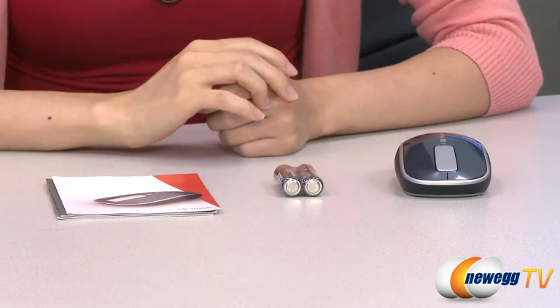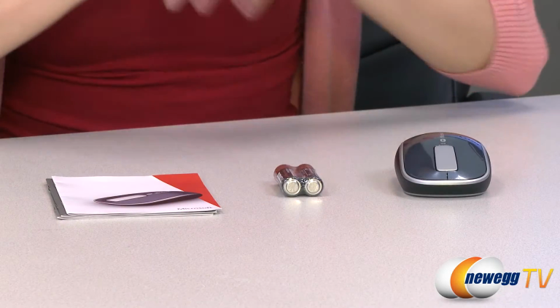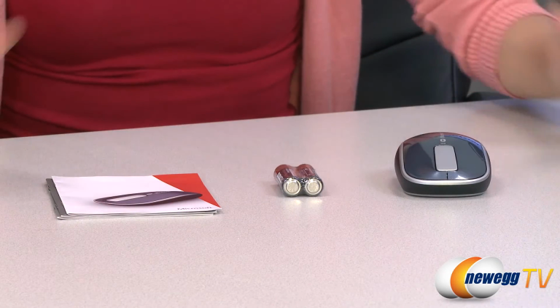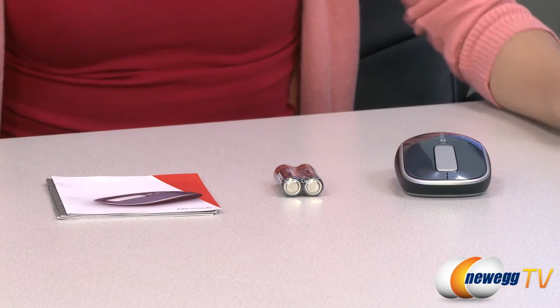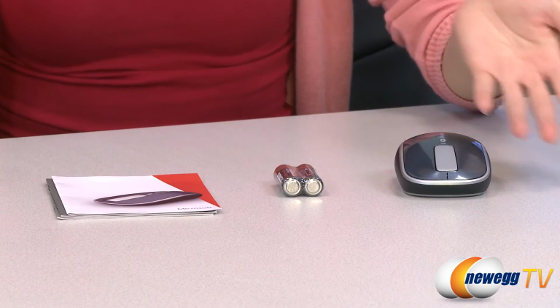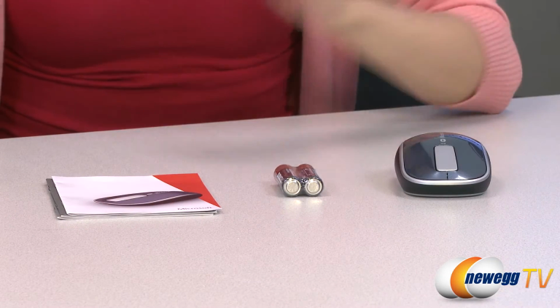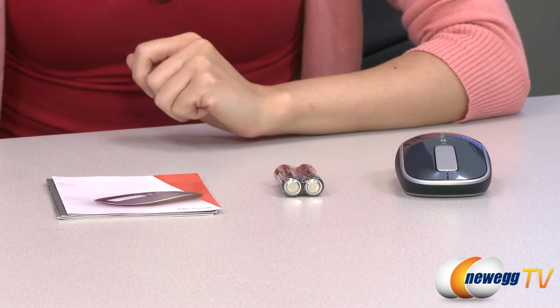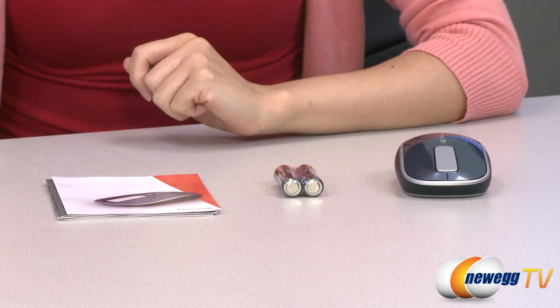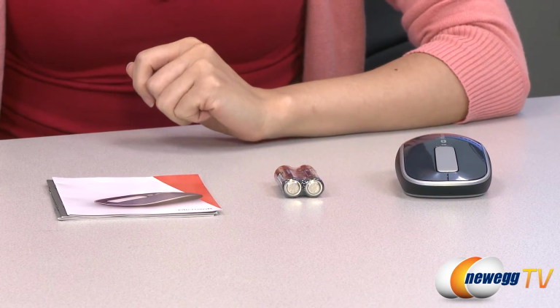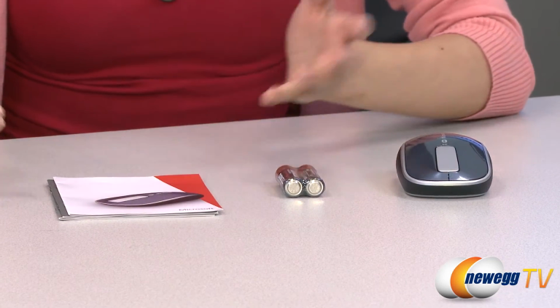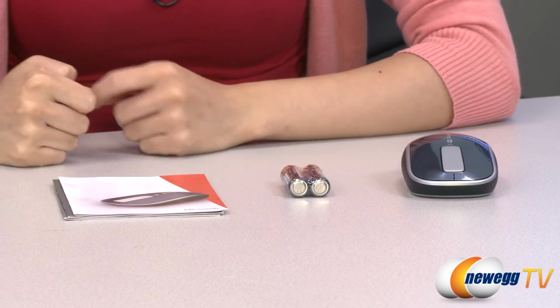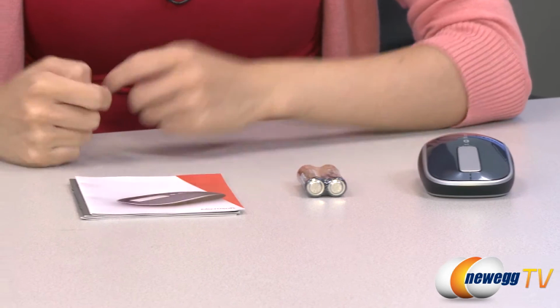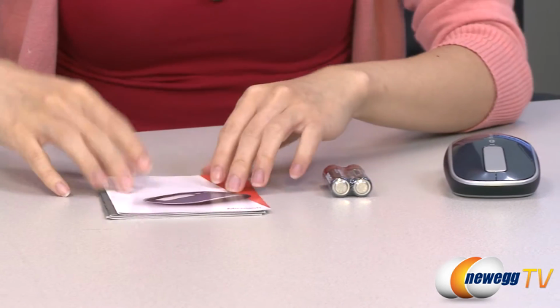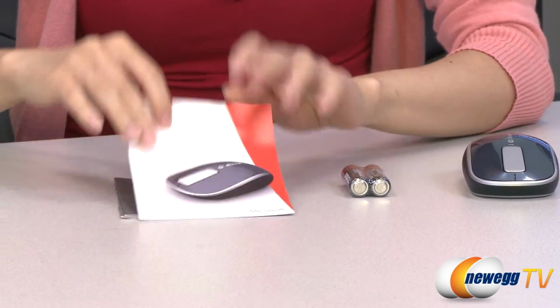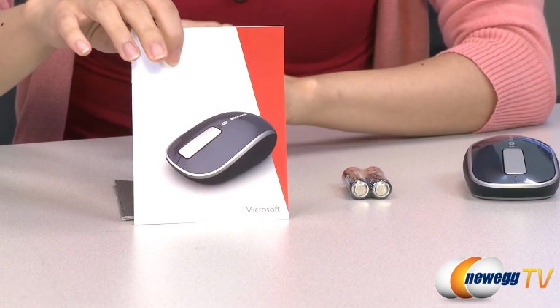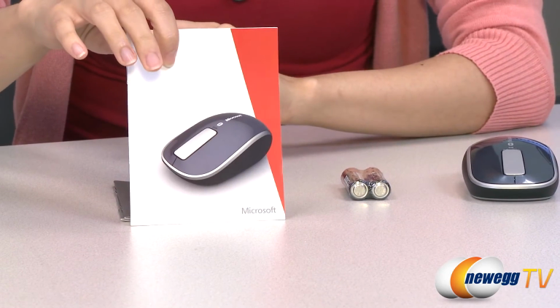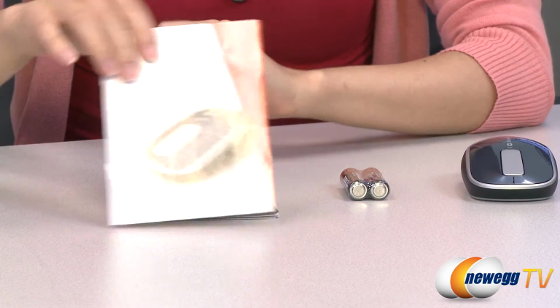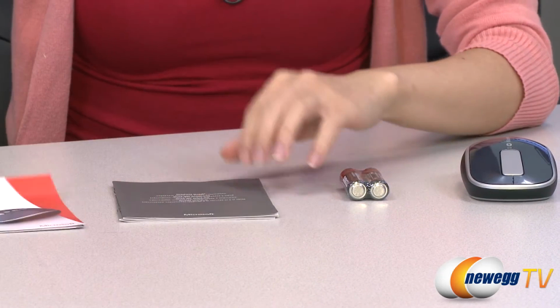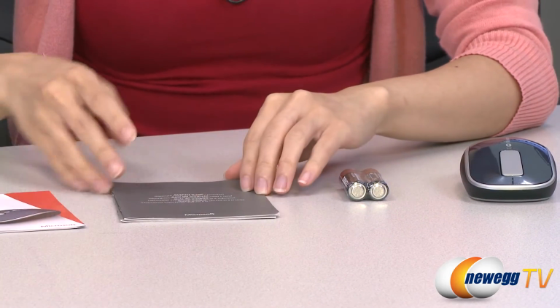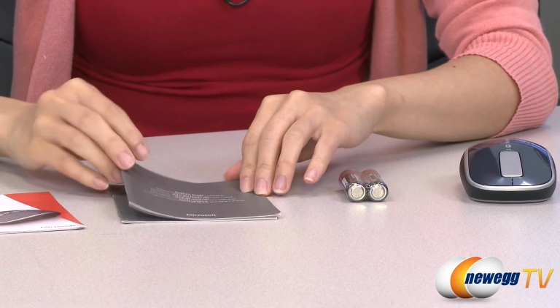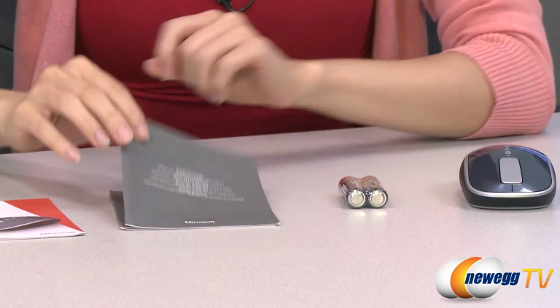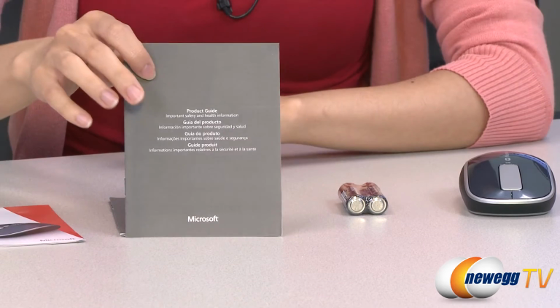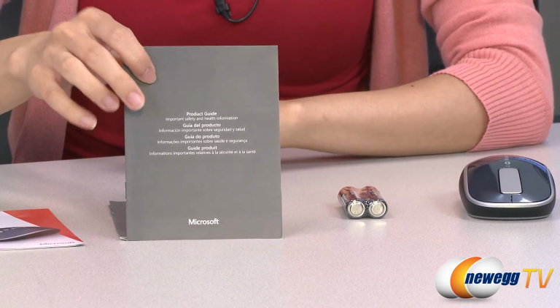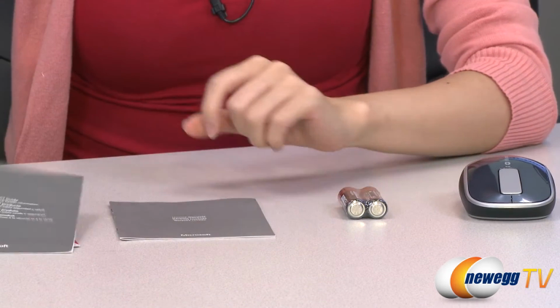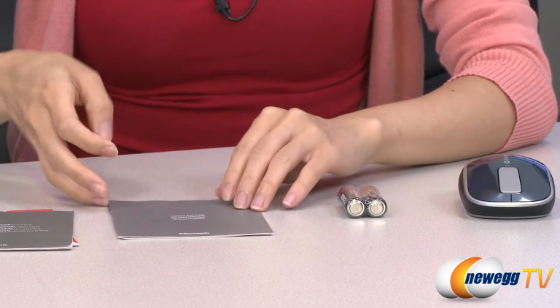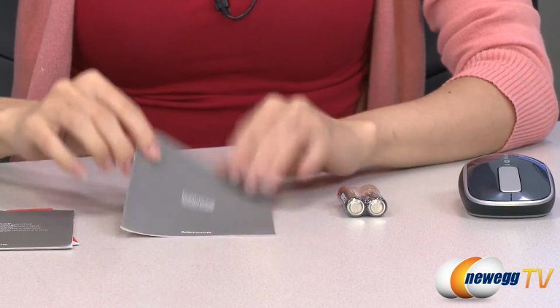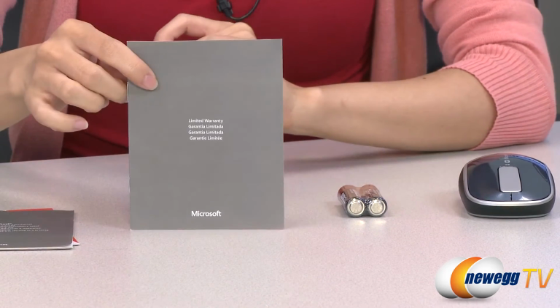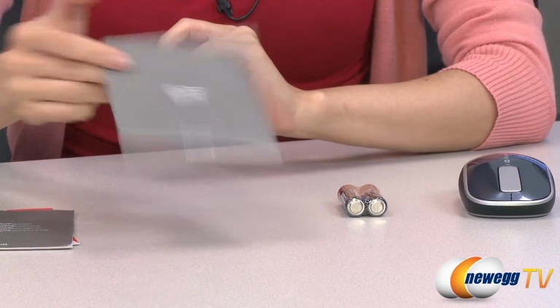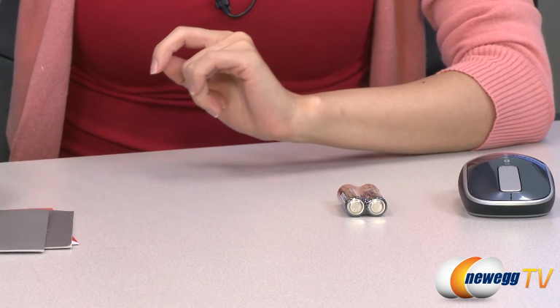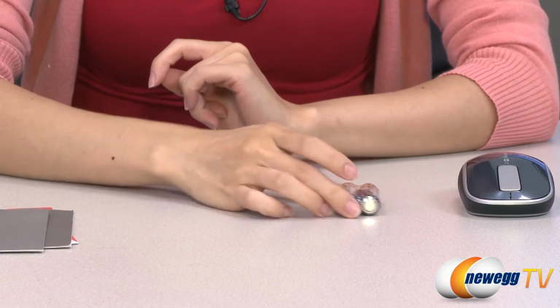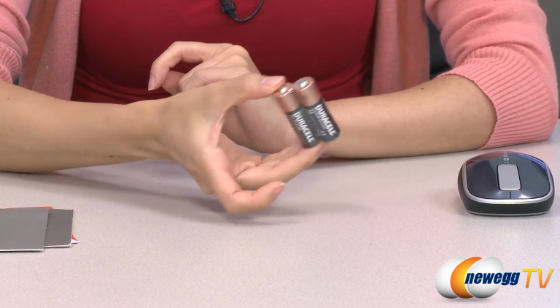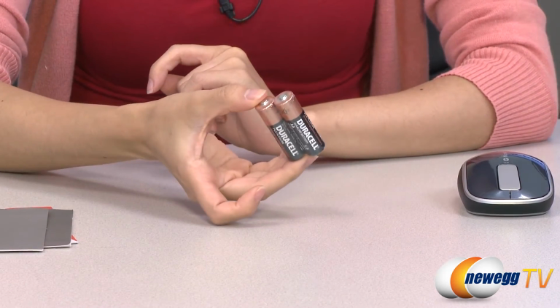Here's everything that comes in the box. We have the mouse itself, which I will talk about in just a little bit, but let's take a quick look at the accessories. We have your quick start guide, some important safety and health information, limited warranty, and two AA batteries.